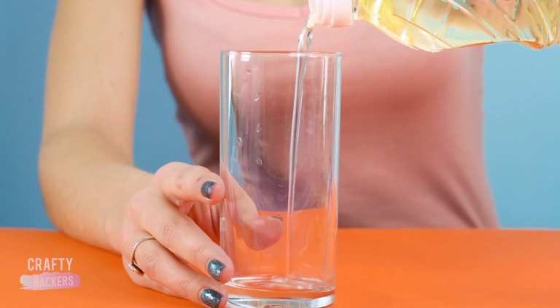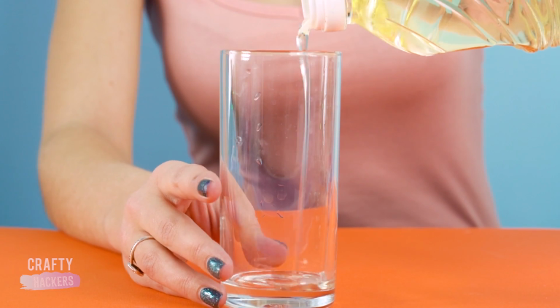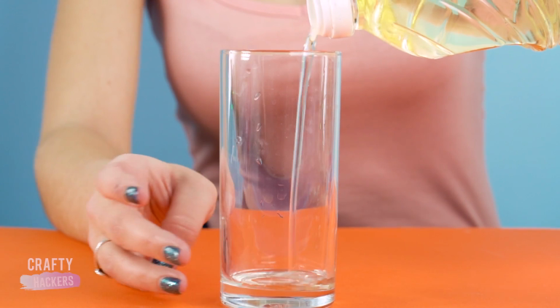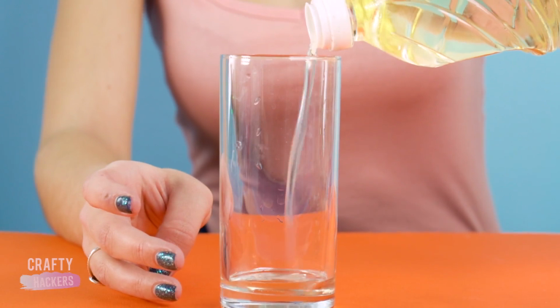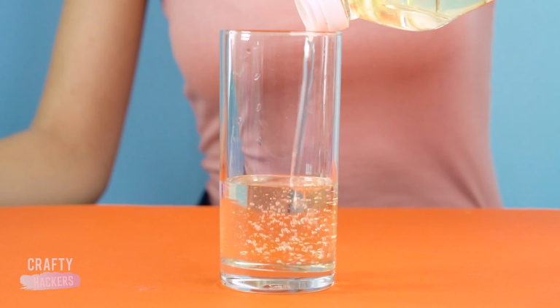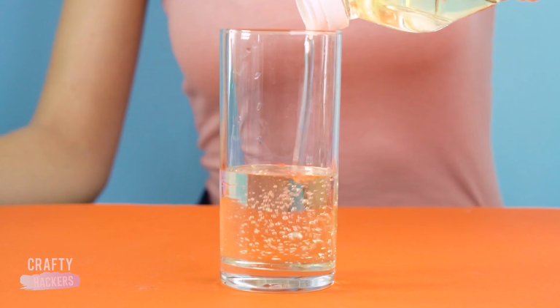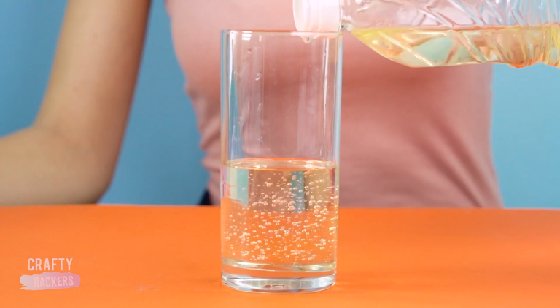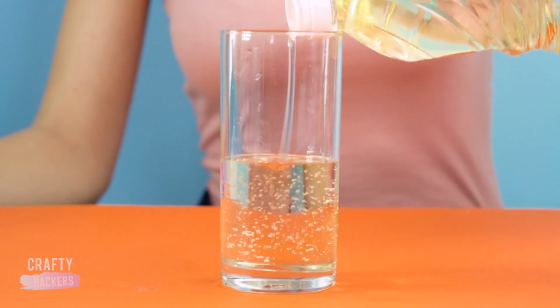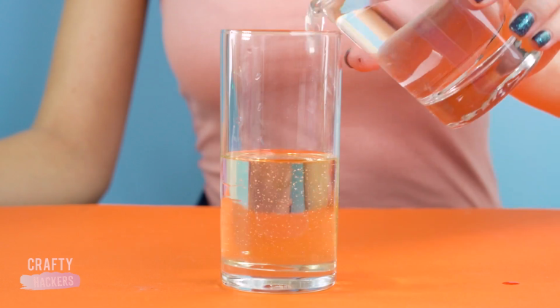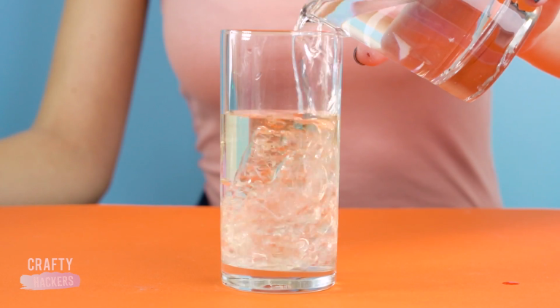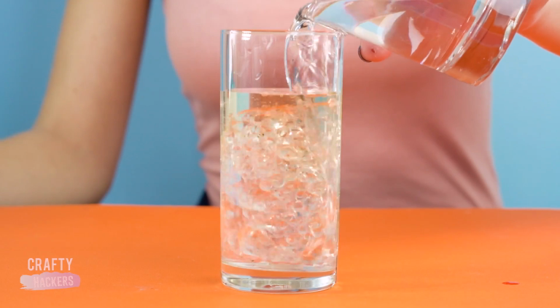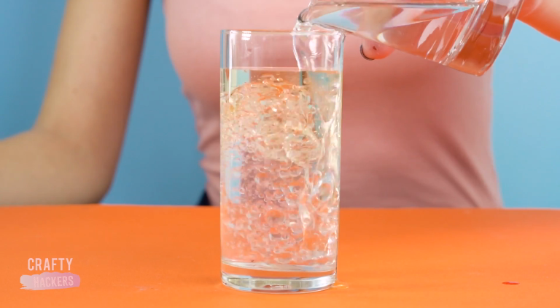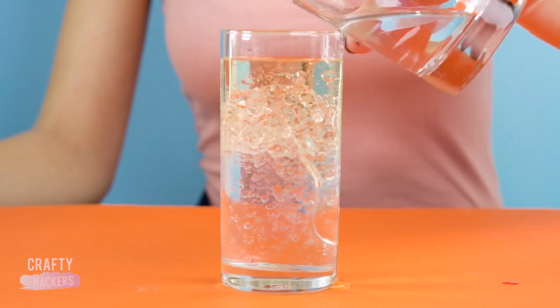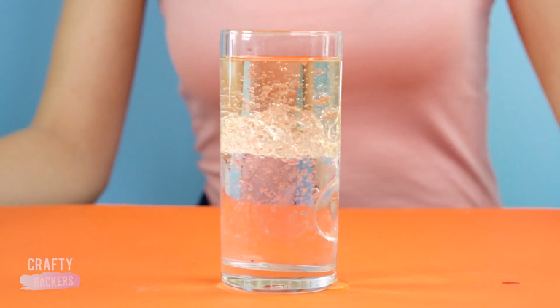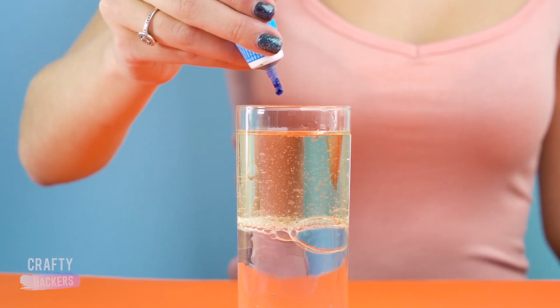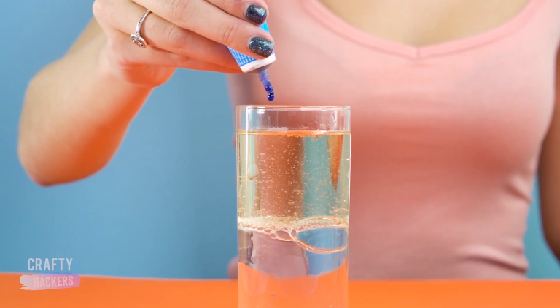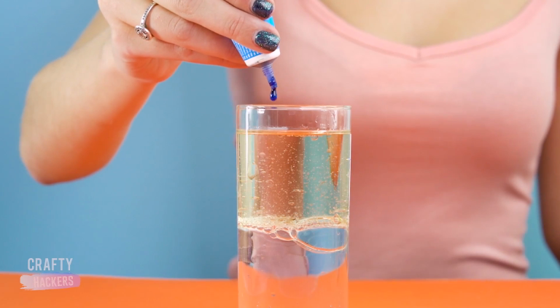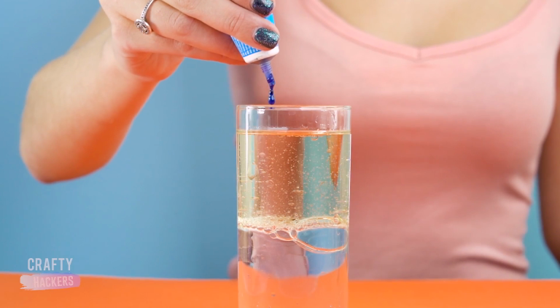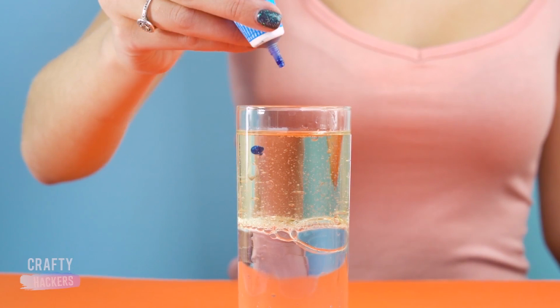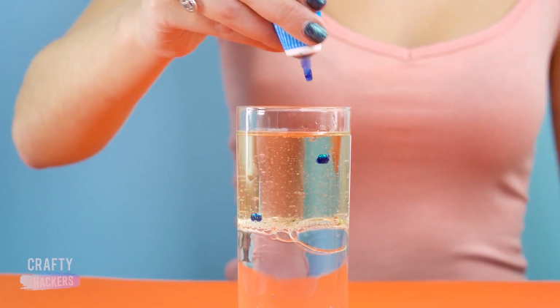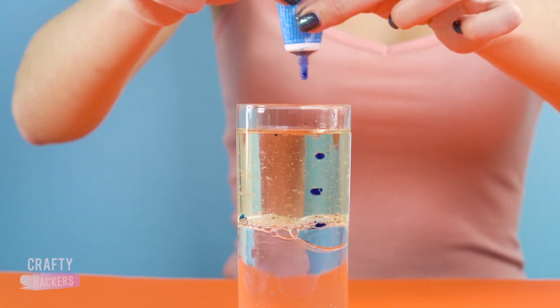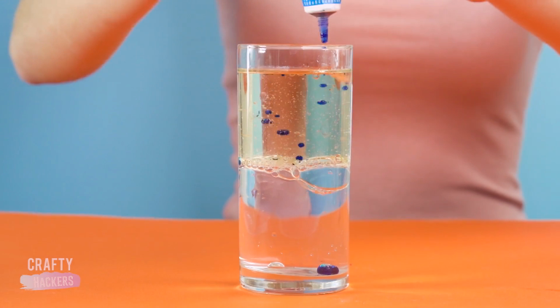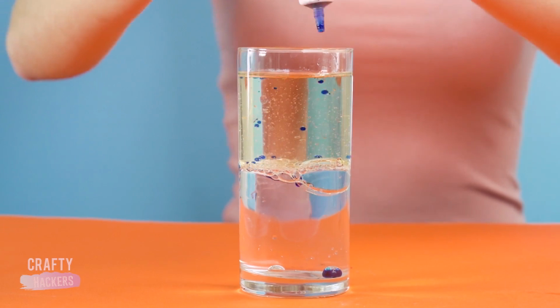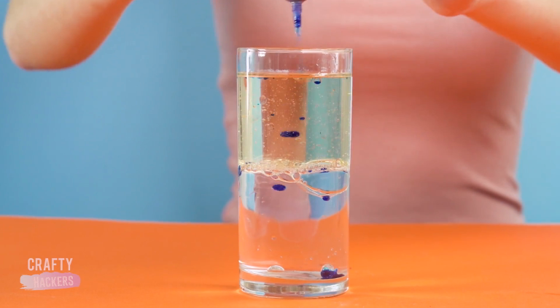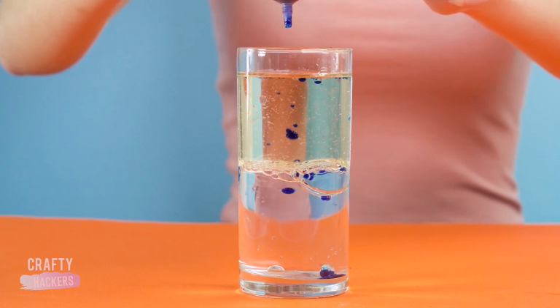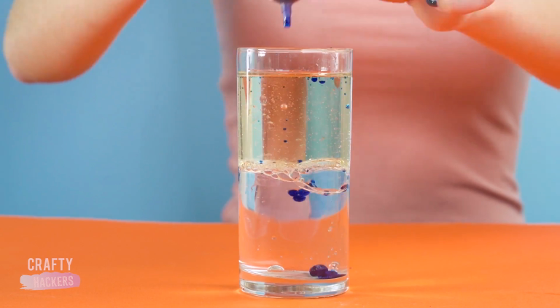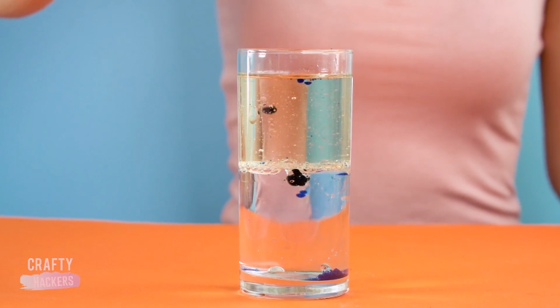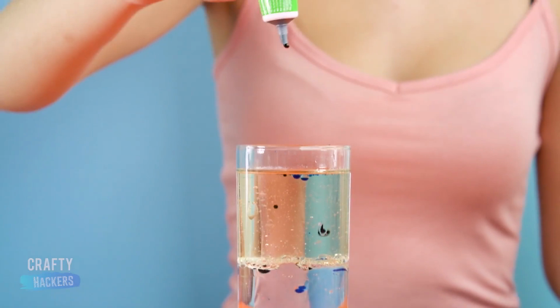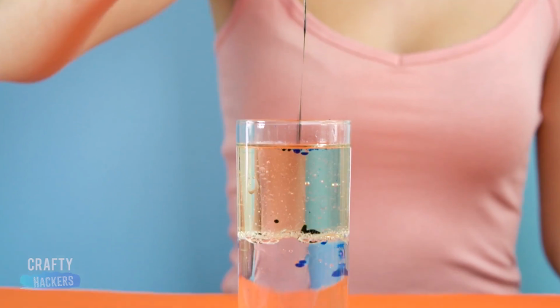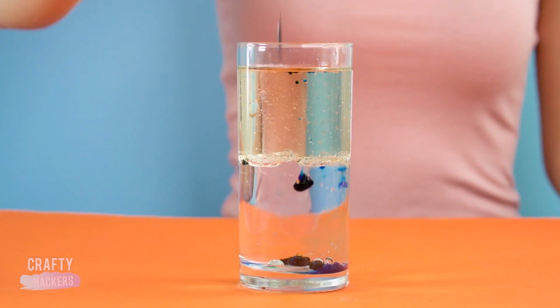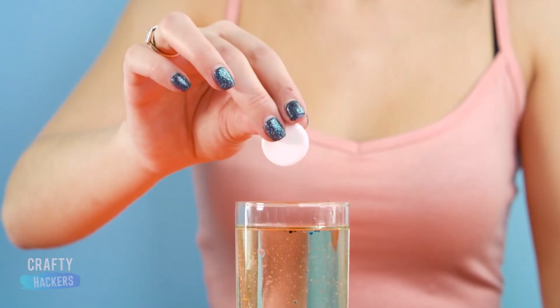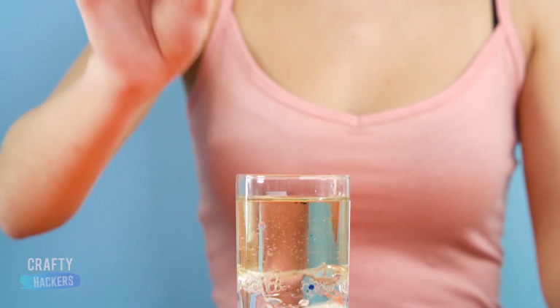Pour a bunch of oil into a glass, then add water and drop some food coloring into the glass. Looks pretty cool, right? Let's kick it up a notch and add a seltzer tablet. Watch the cool effects bubble up! You can add different colors to add to the spectacle.